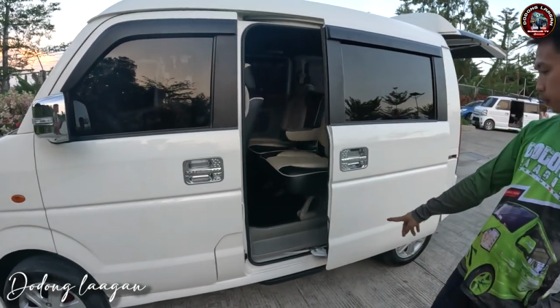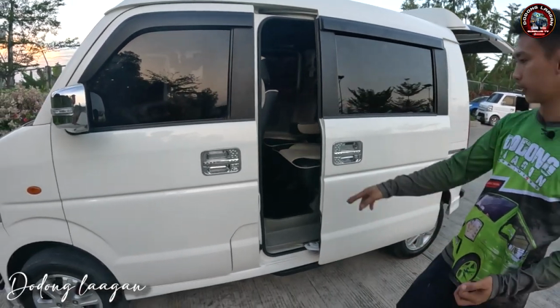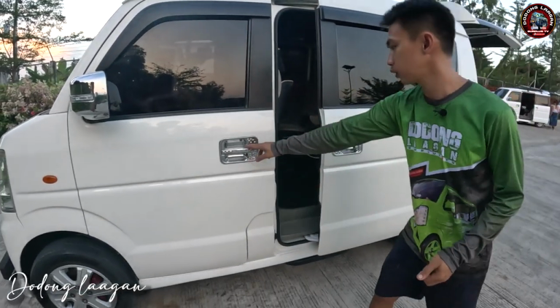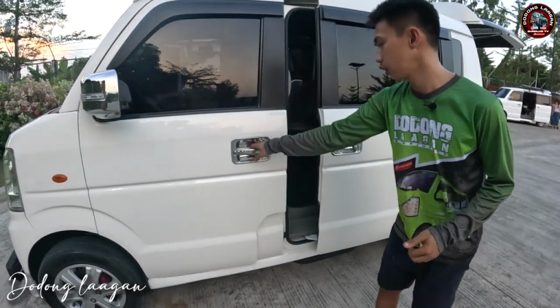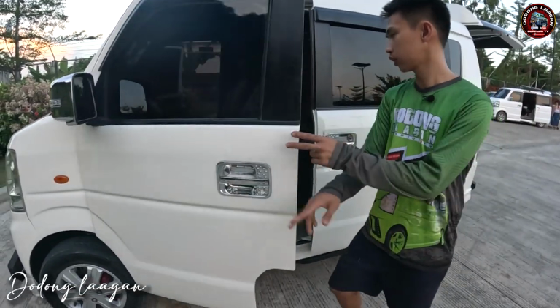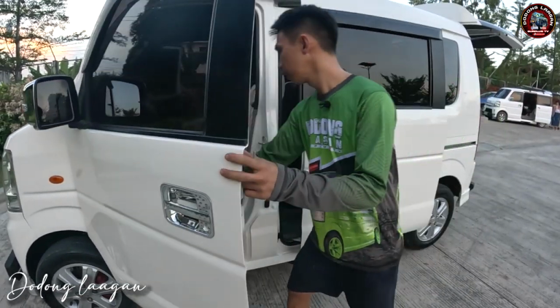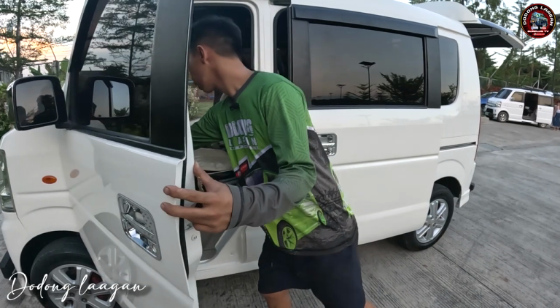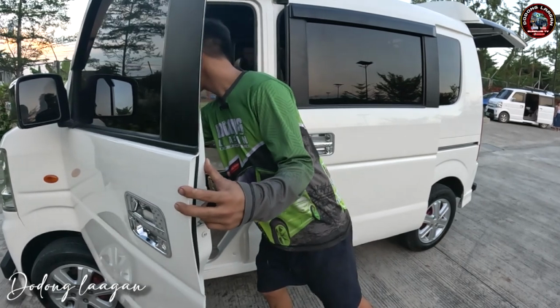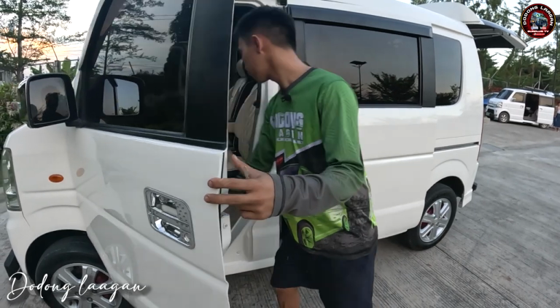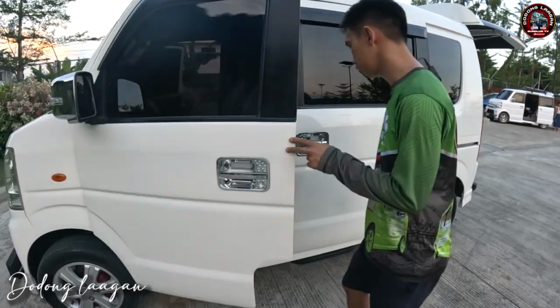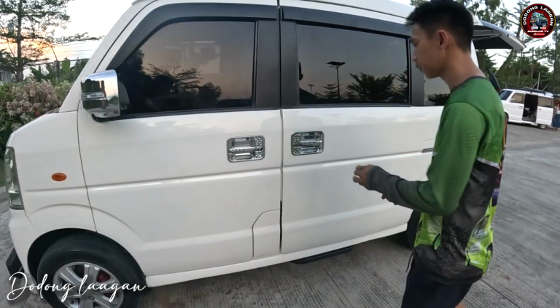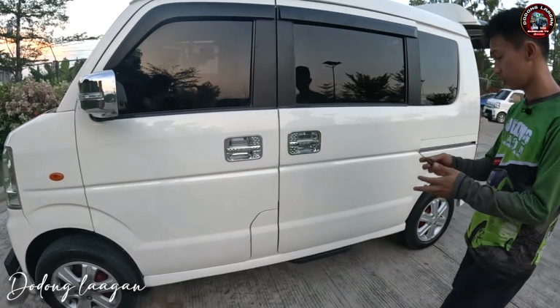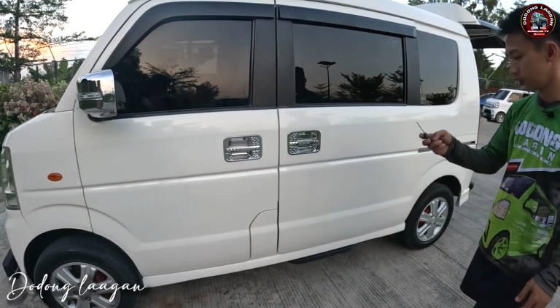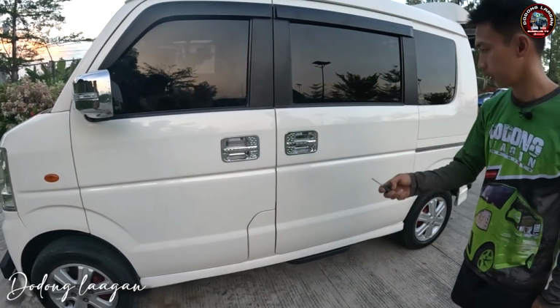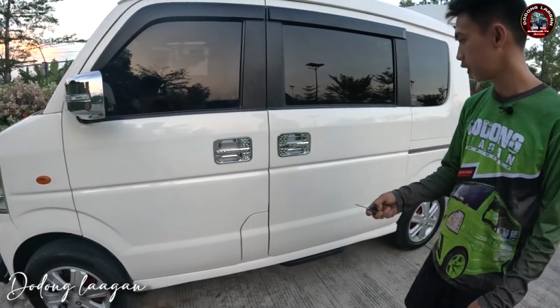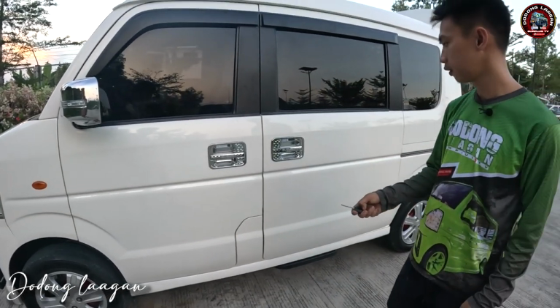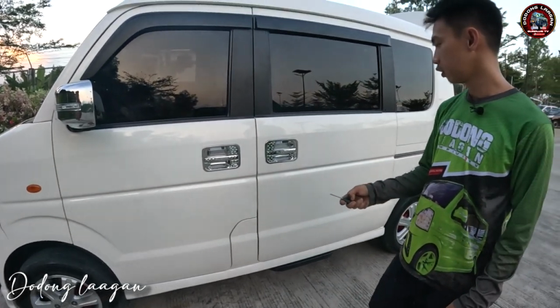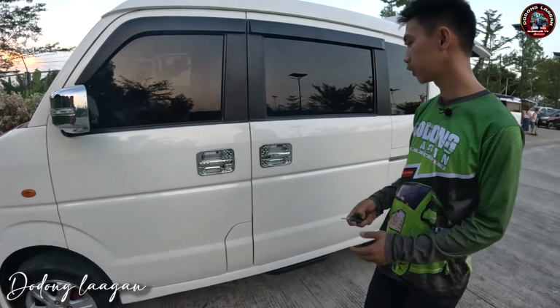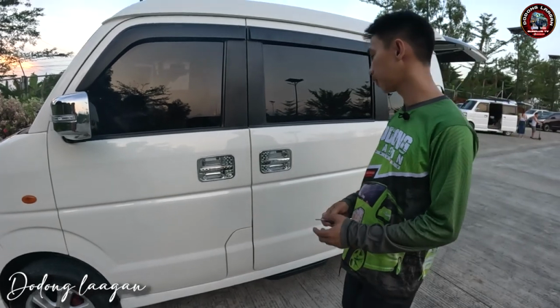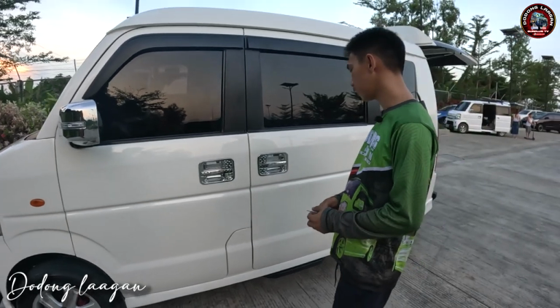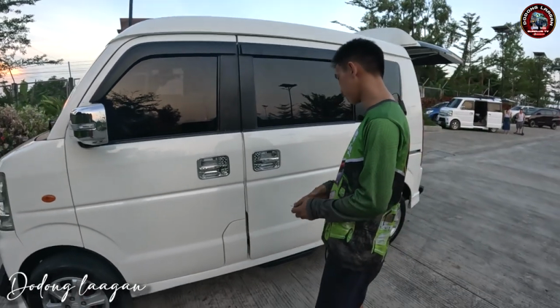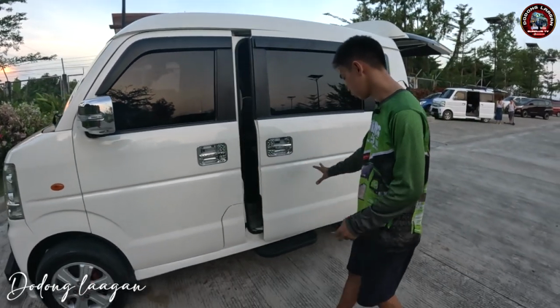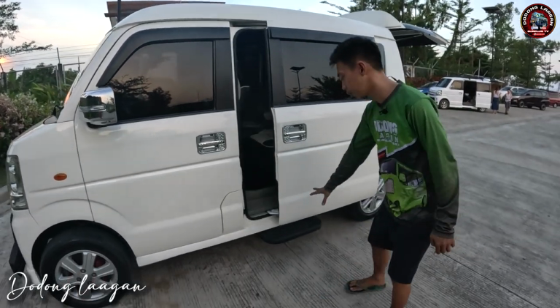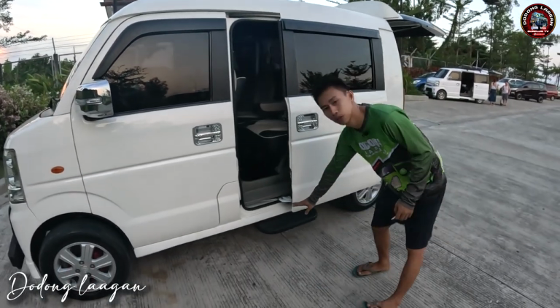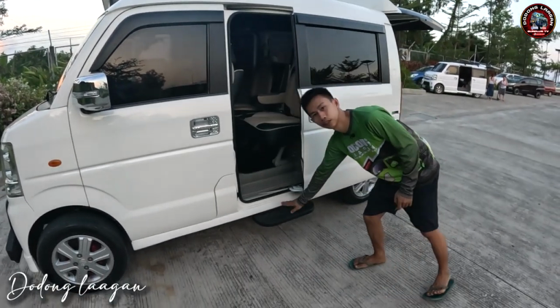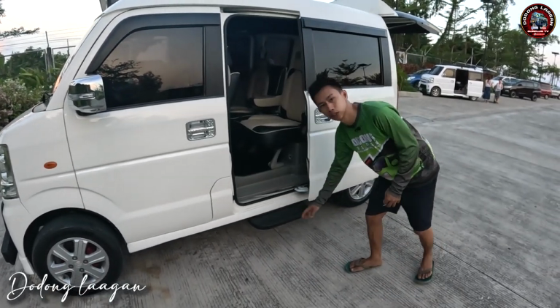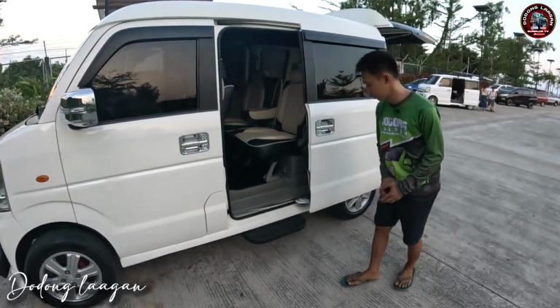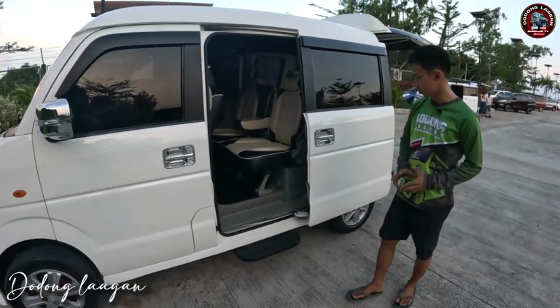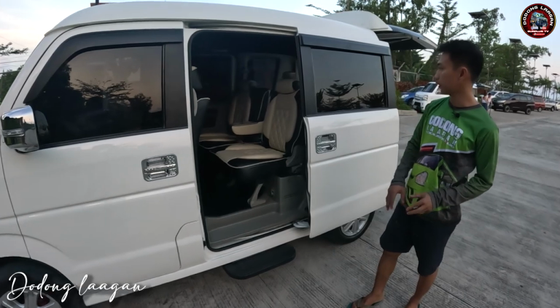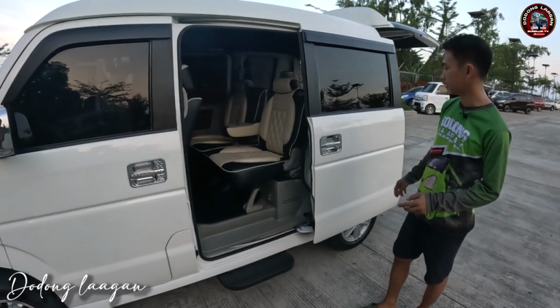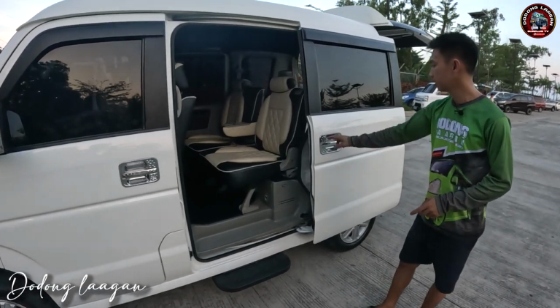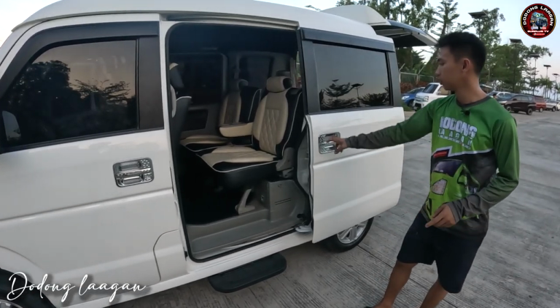So pakita din natin yung ating auto step. So on natin yung auto step dito. Long press natin mga cool. Ayan, so lalabas po yung ating auto step. Ayan po yung auto step ng ating unit.